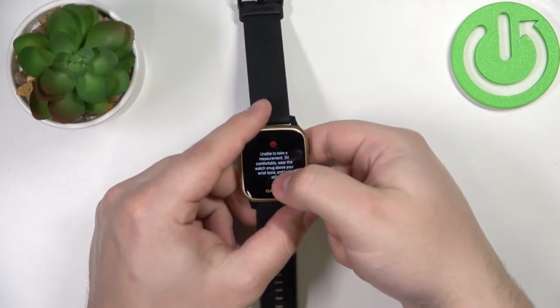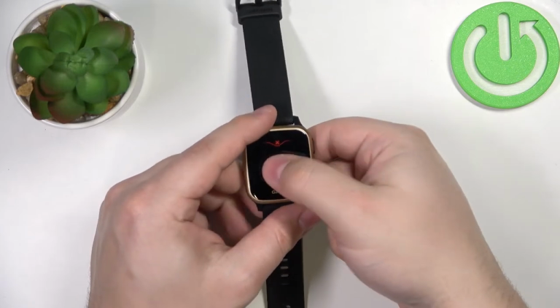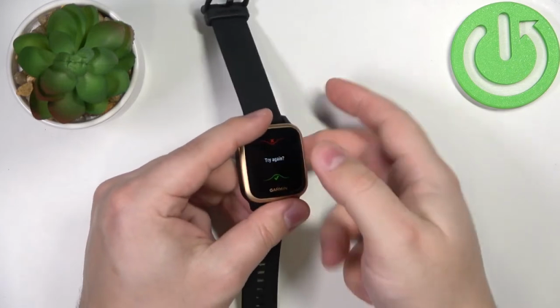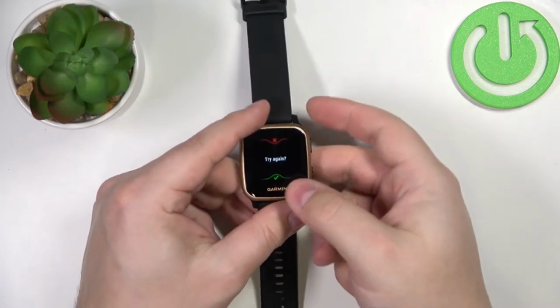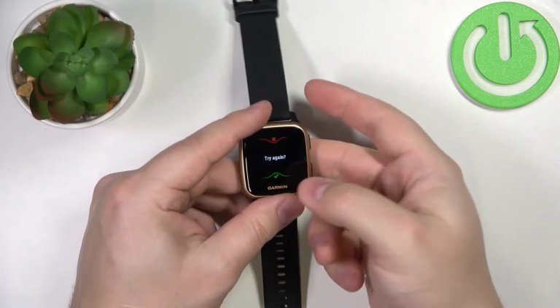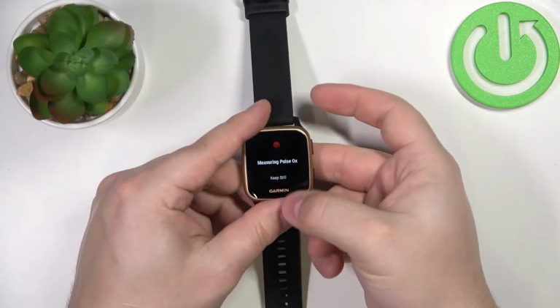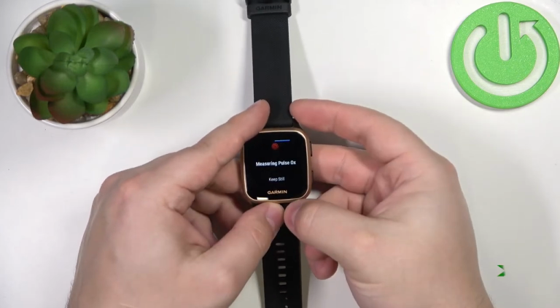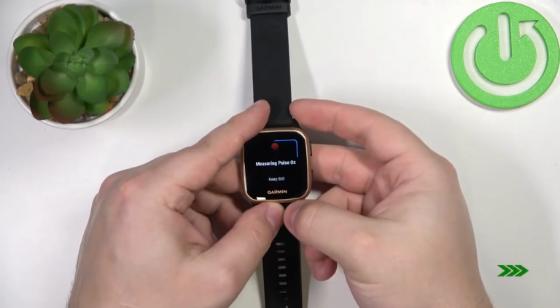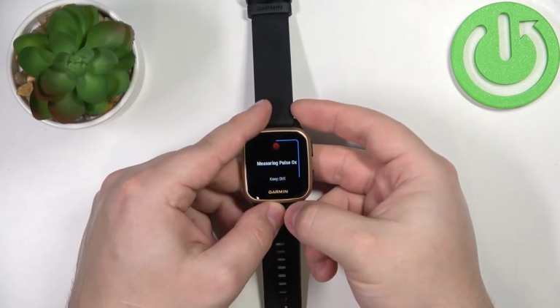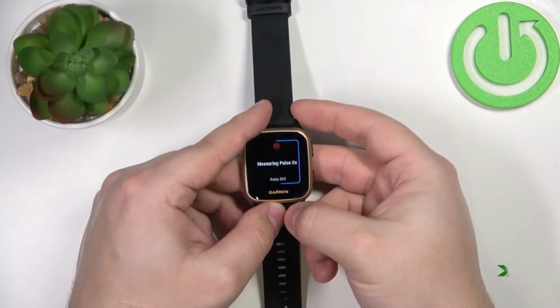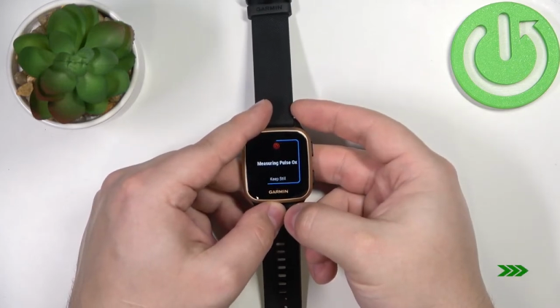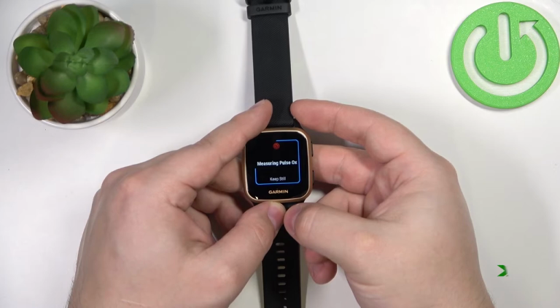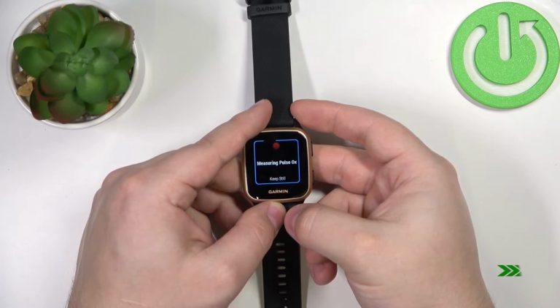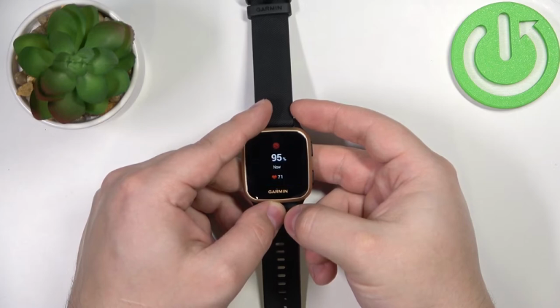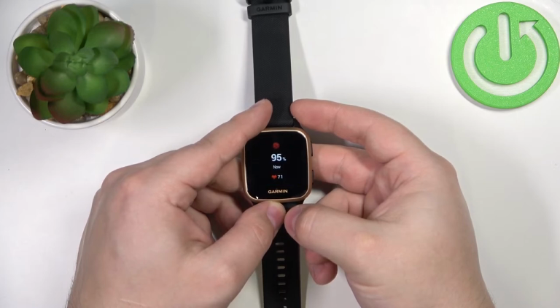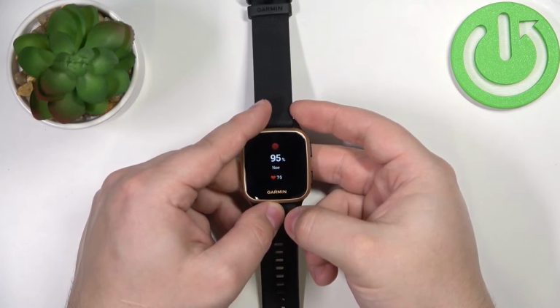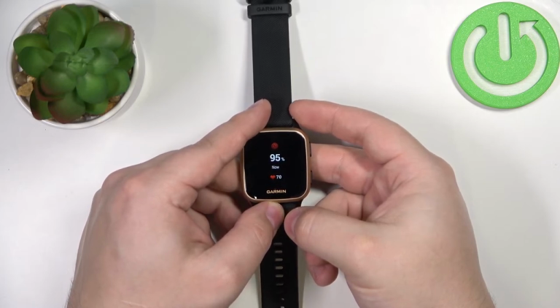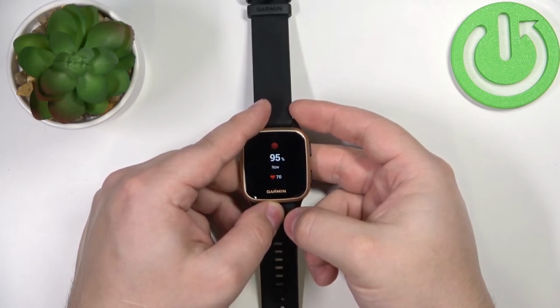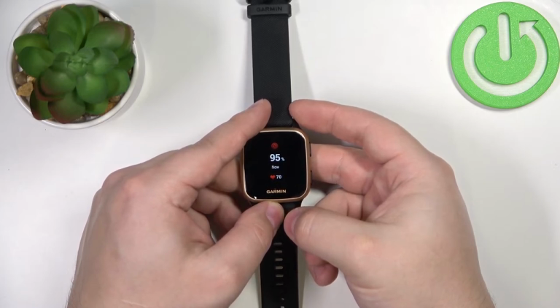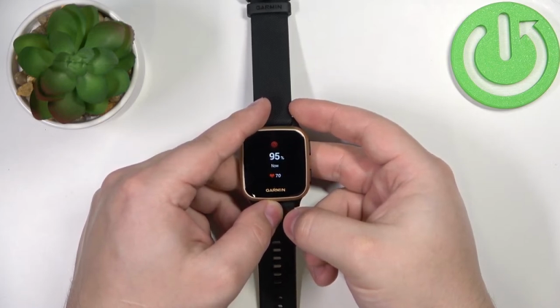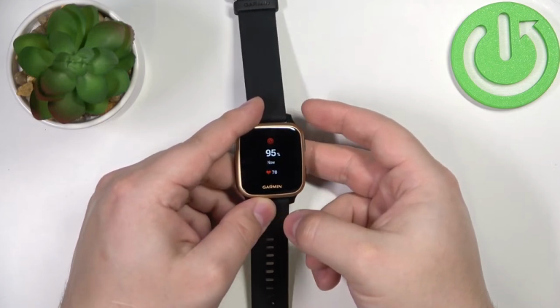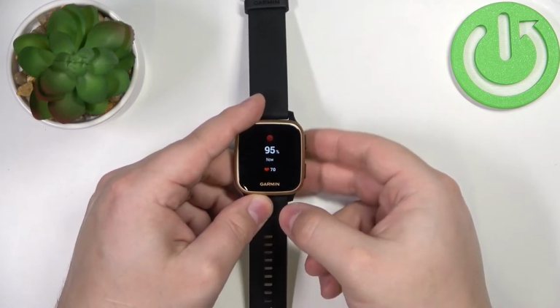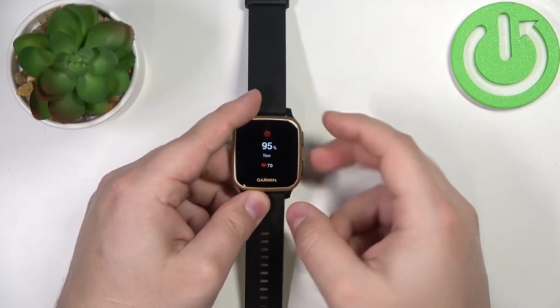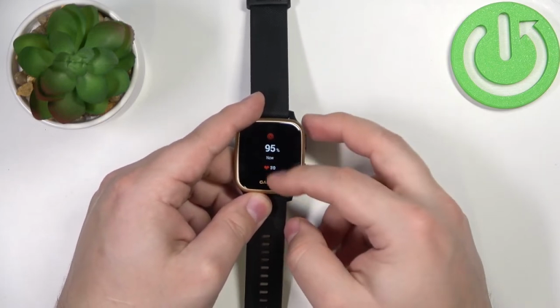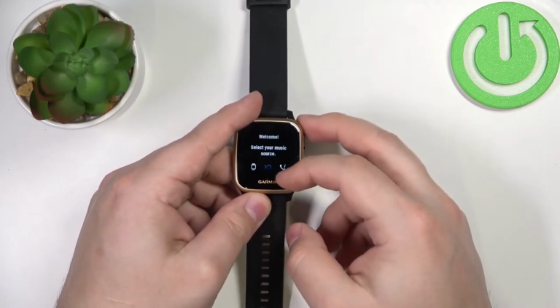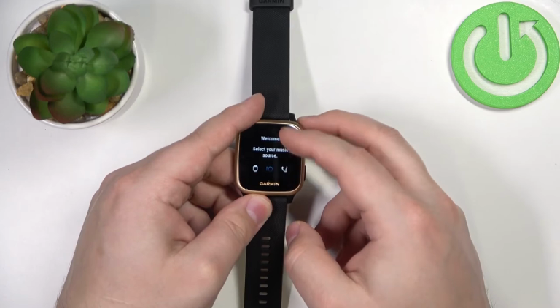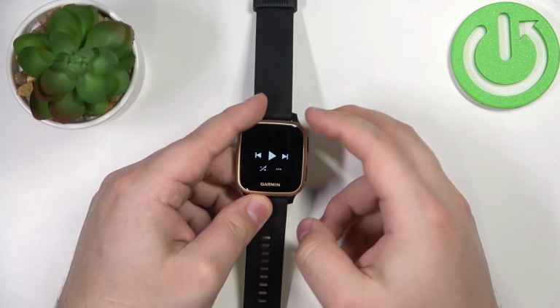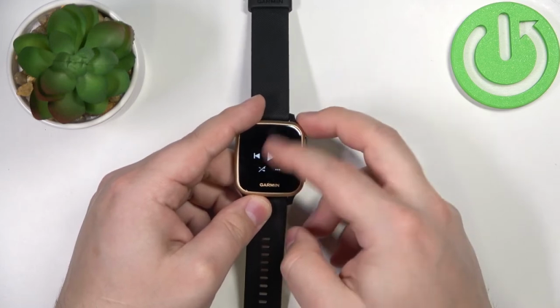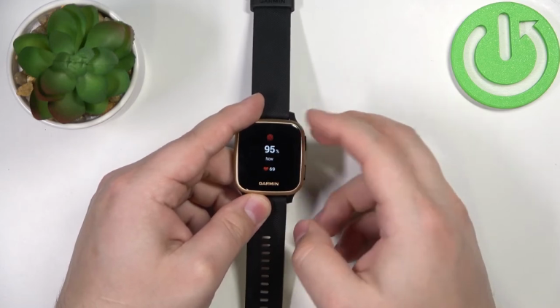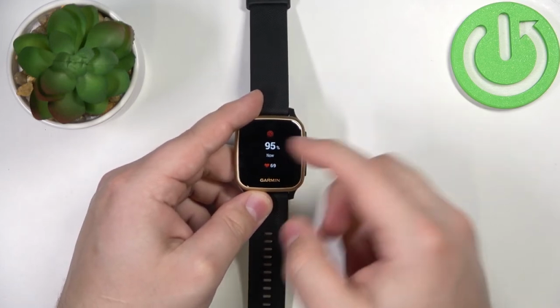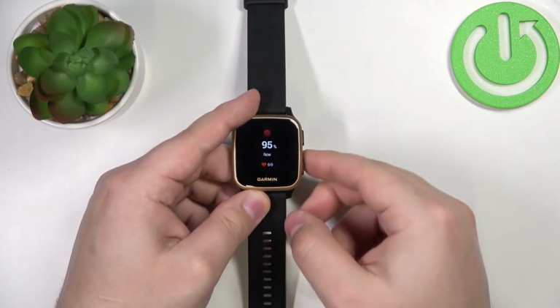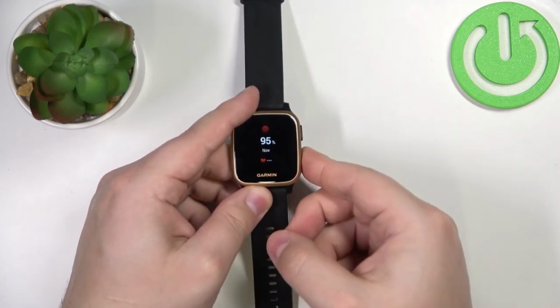Let's try again — and here we have the result. To repeat it, you can also just open and close the widget again.